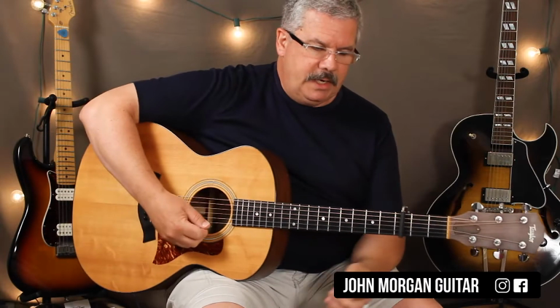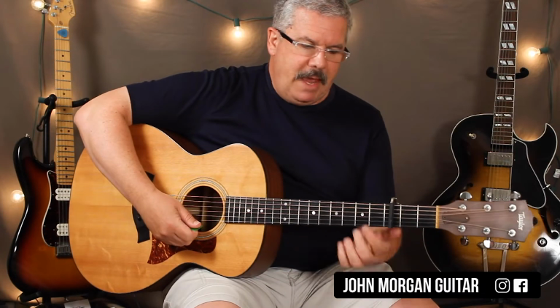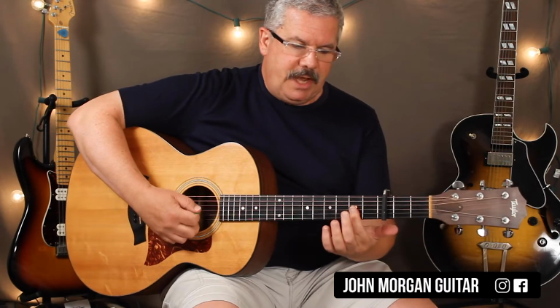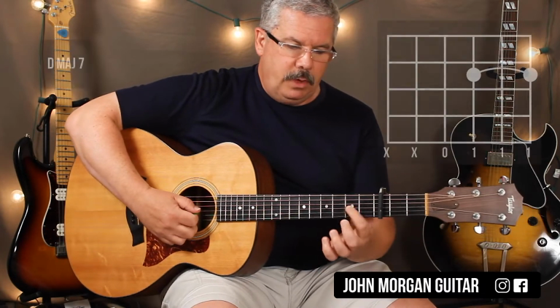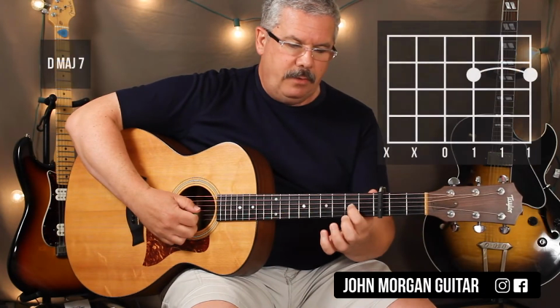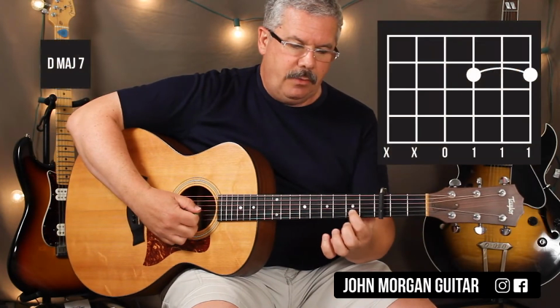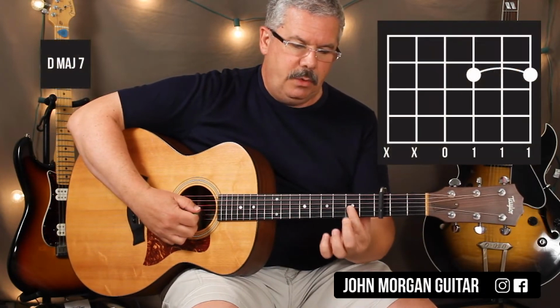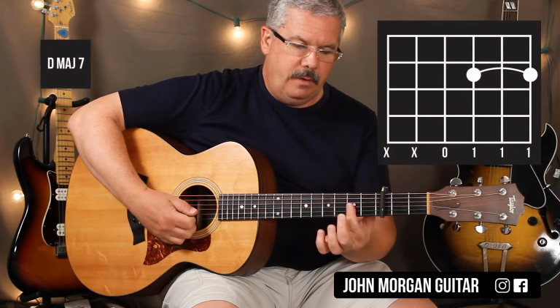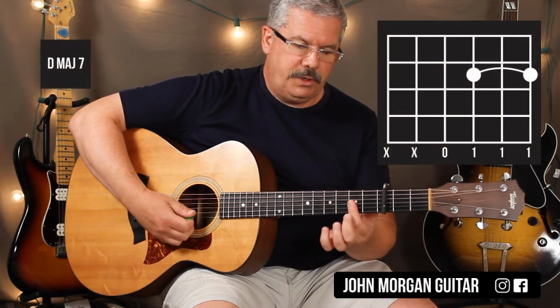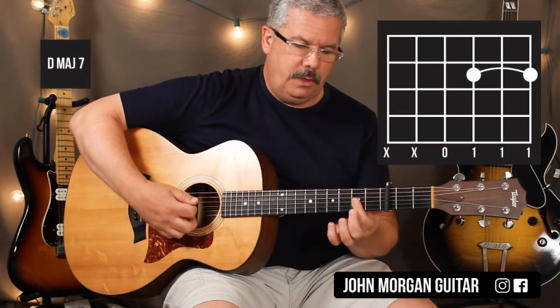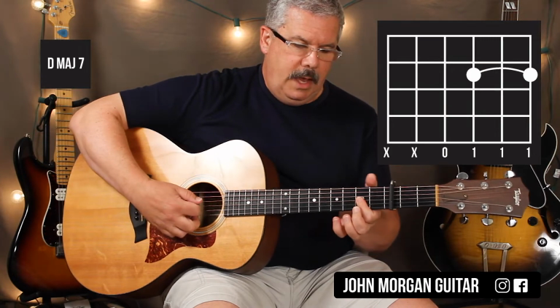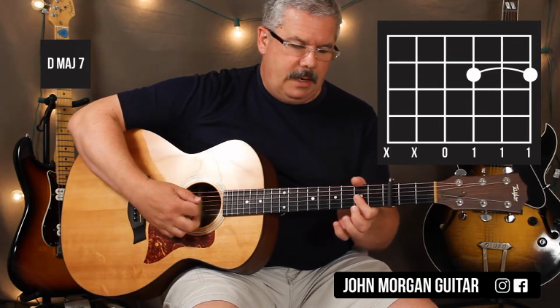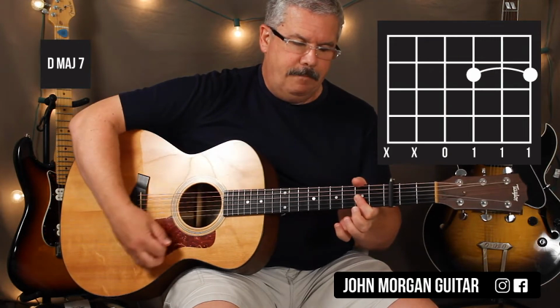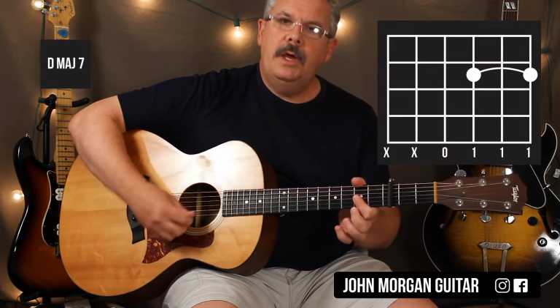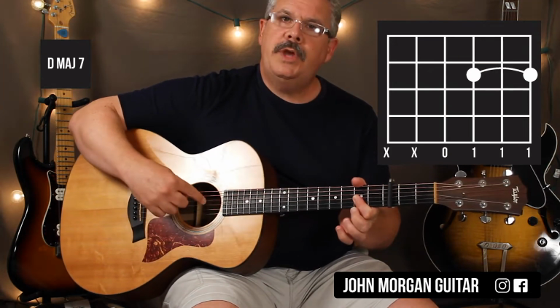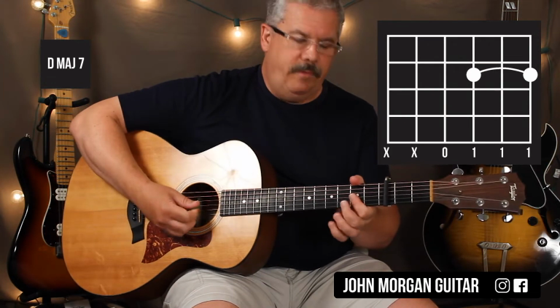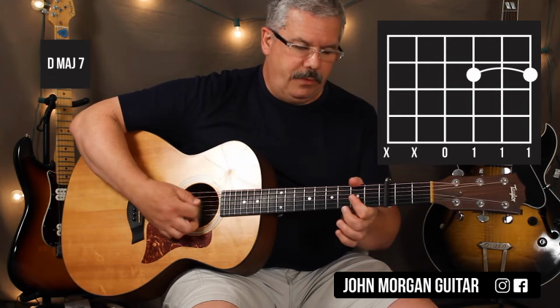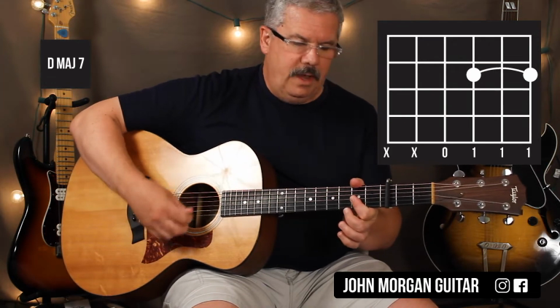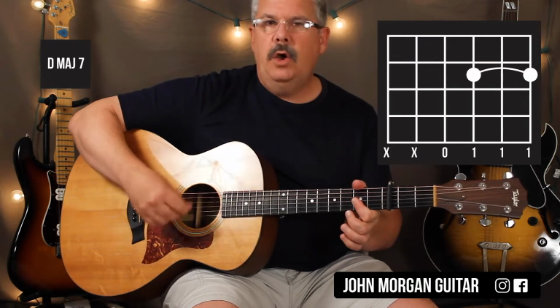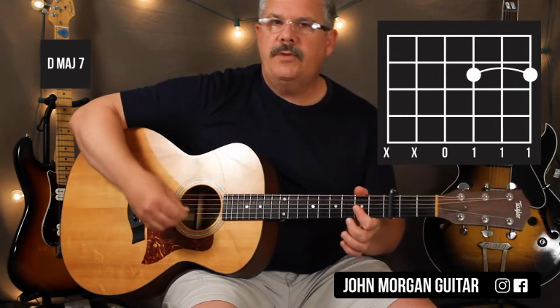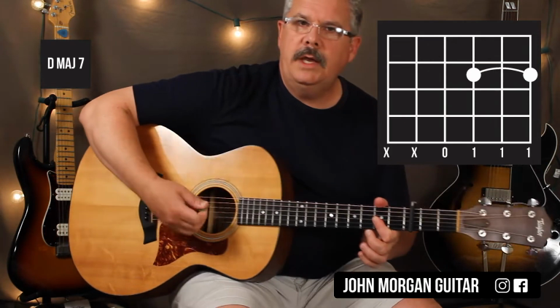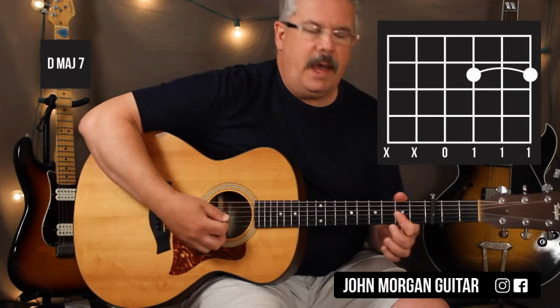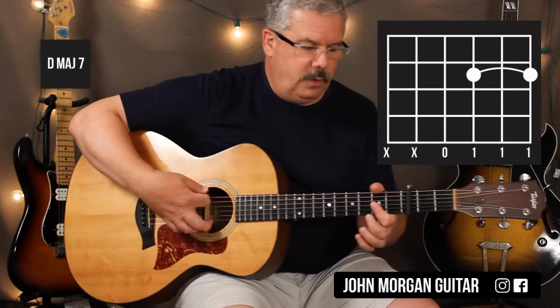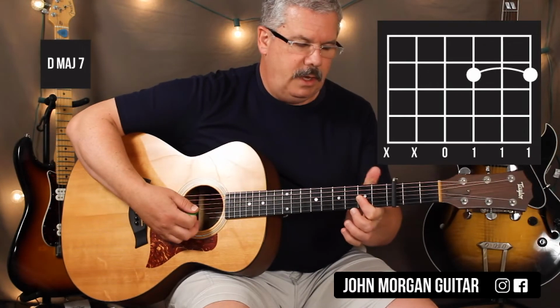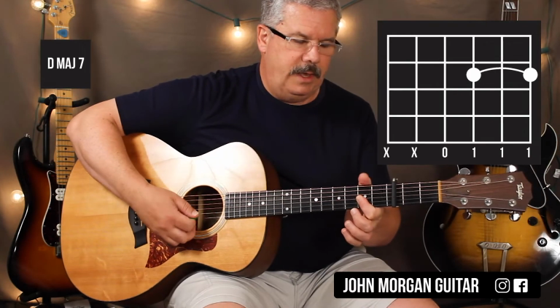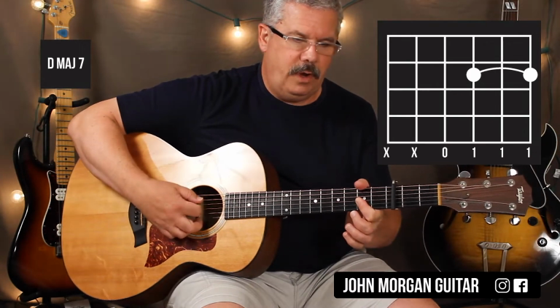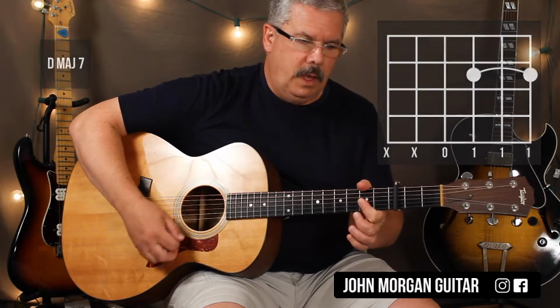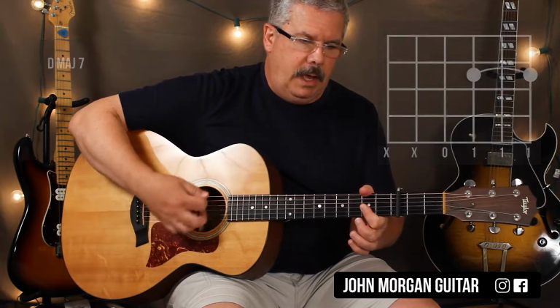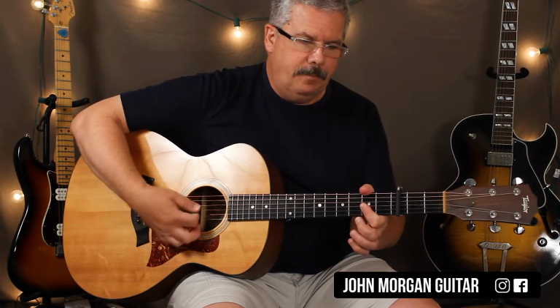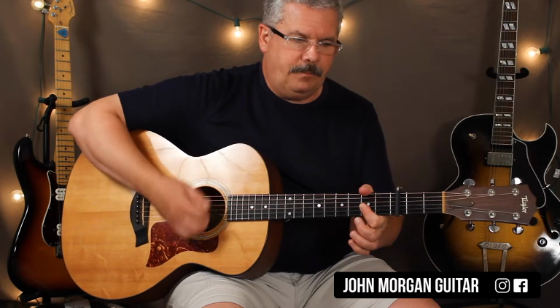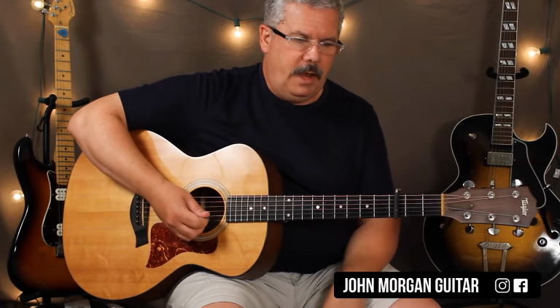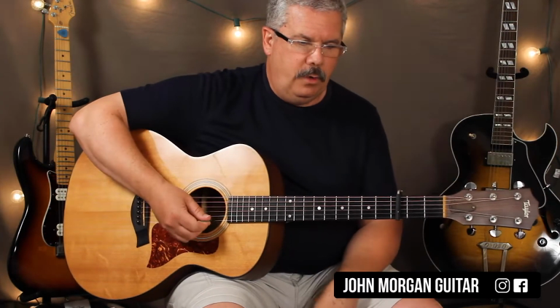We need a D major 7. We're going to cover the third, second, and first strings and use our open fourth string. If you hit the open fifth string, it's fine. You want to kill that sixth string on that chord.